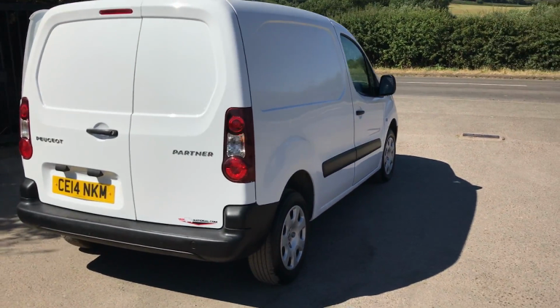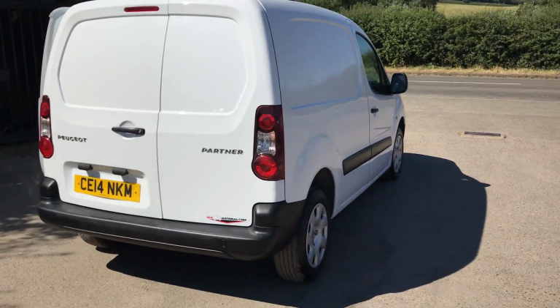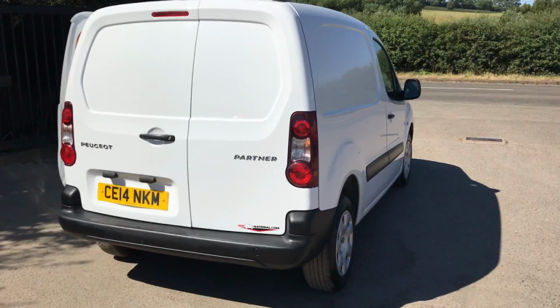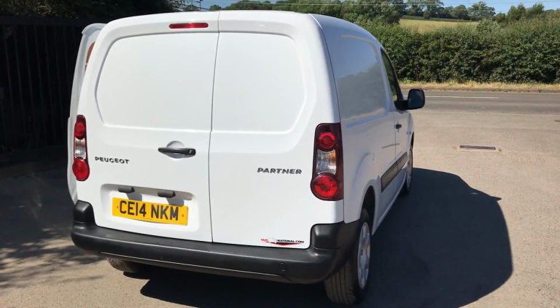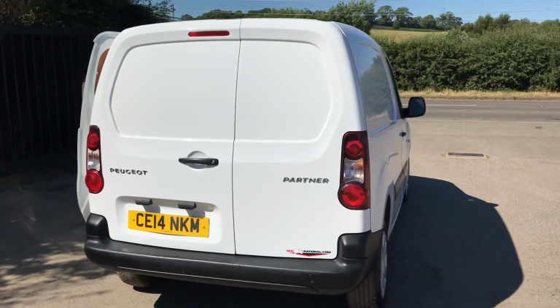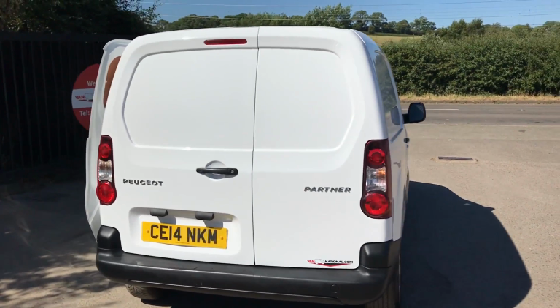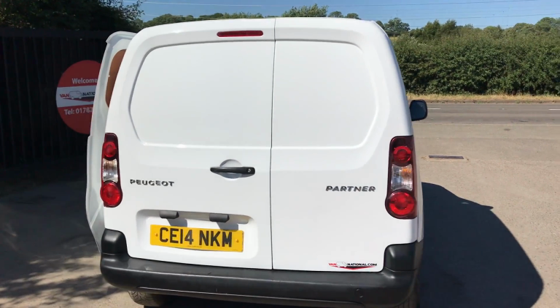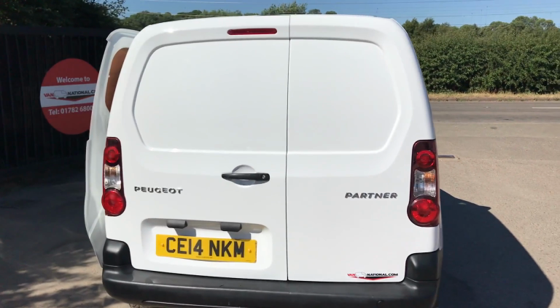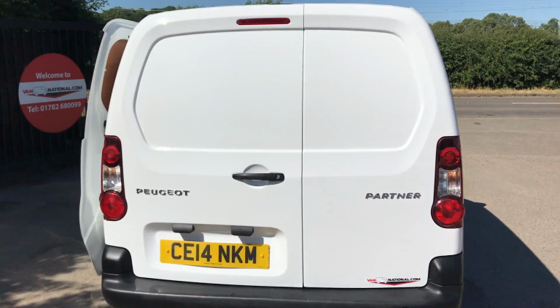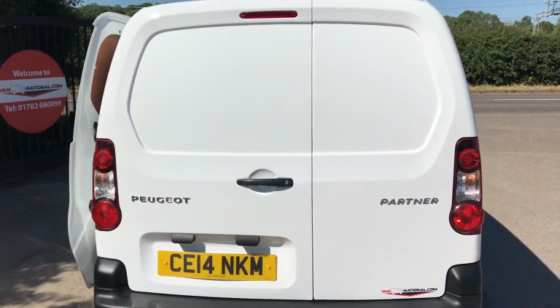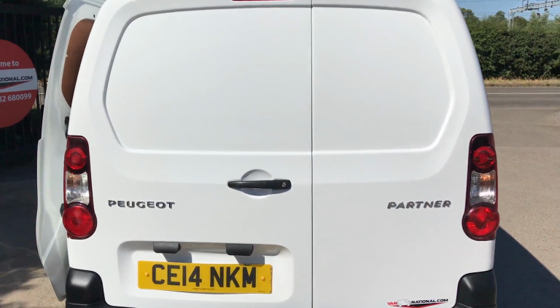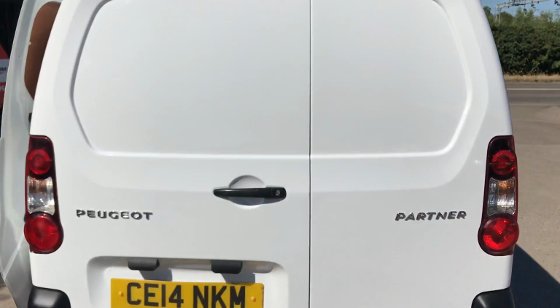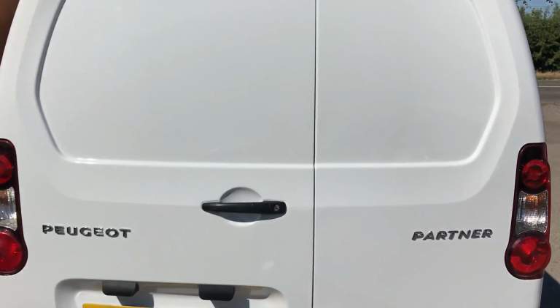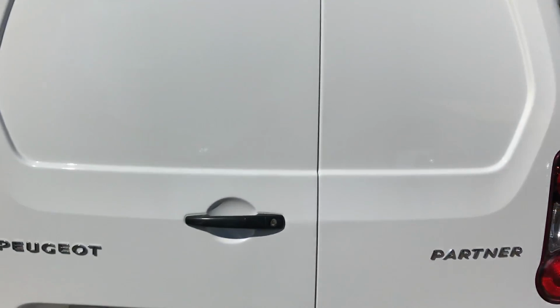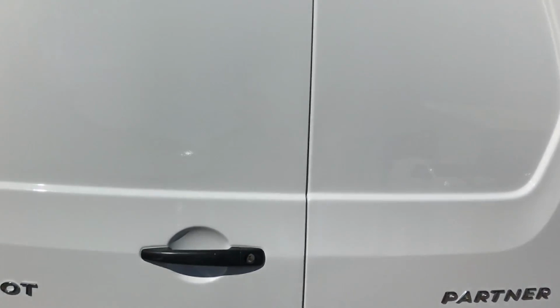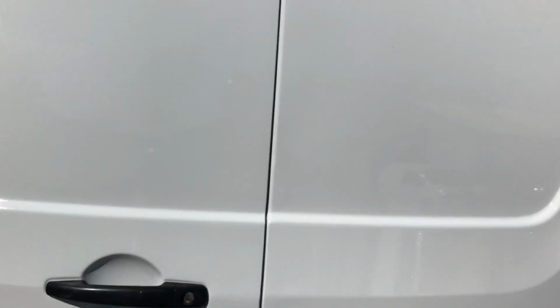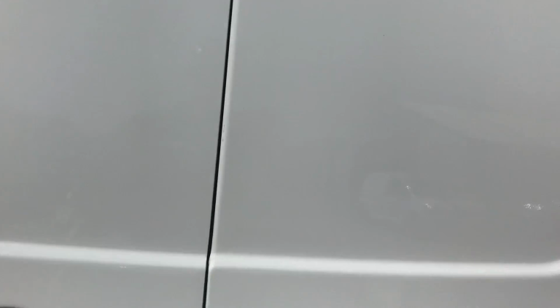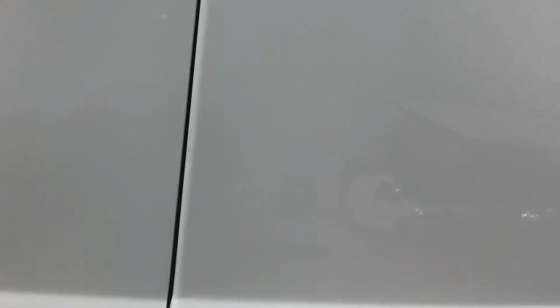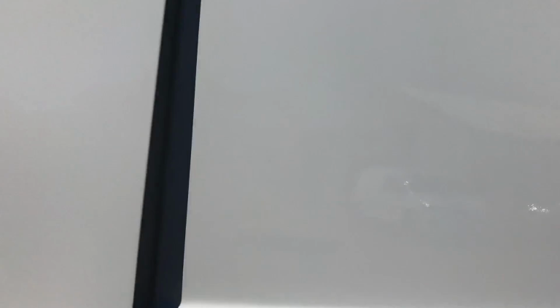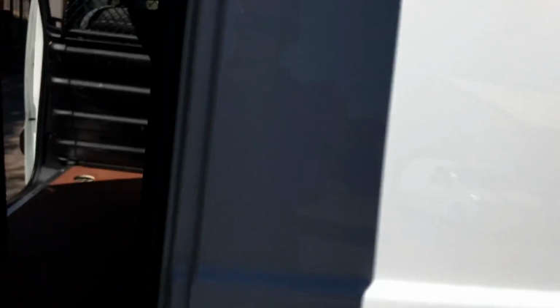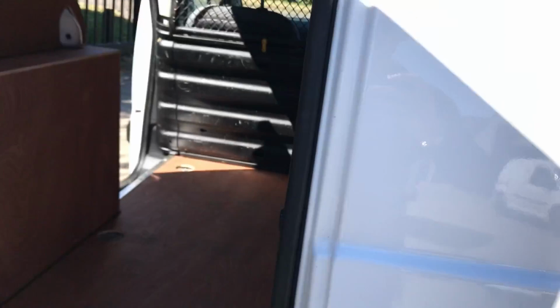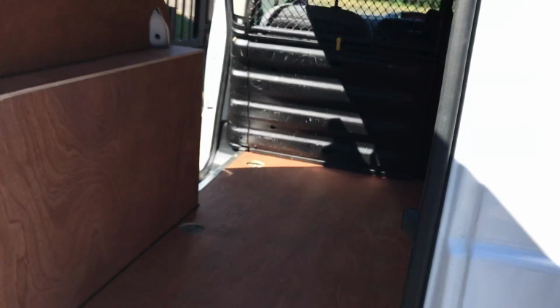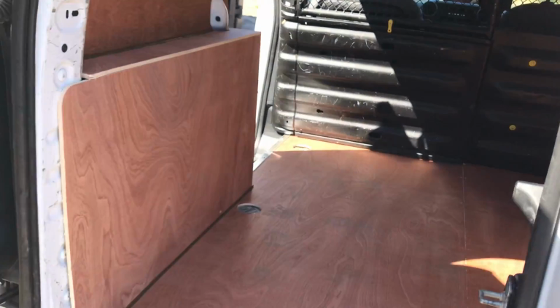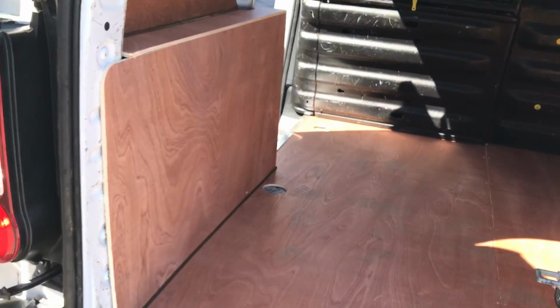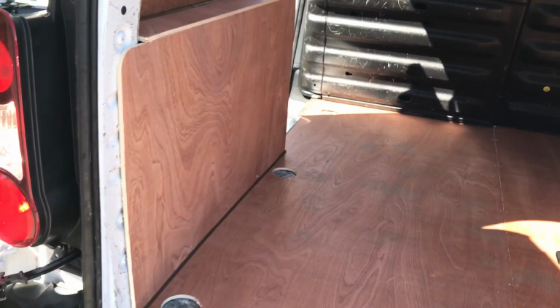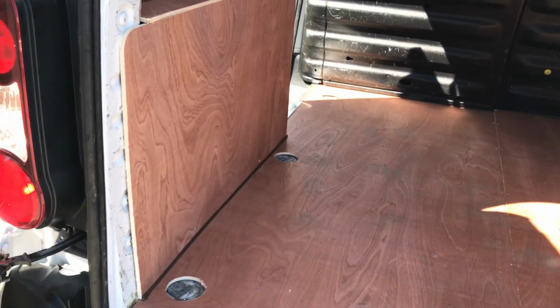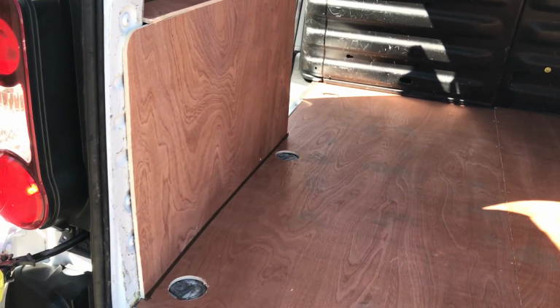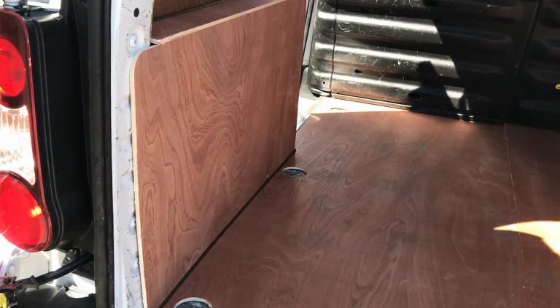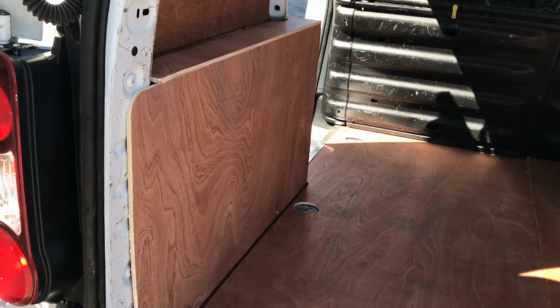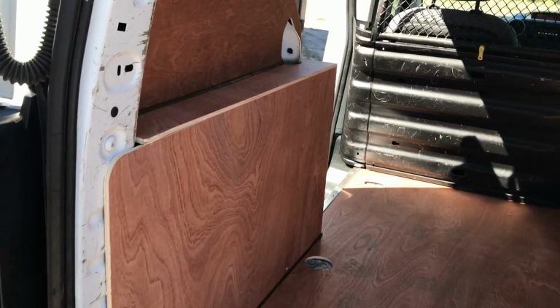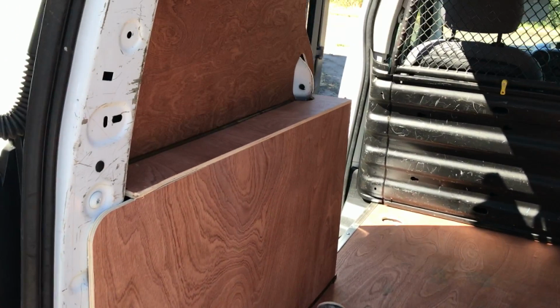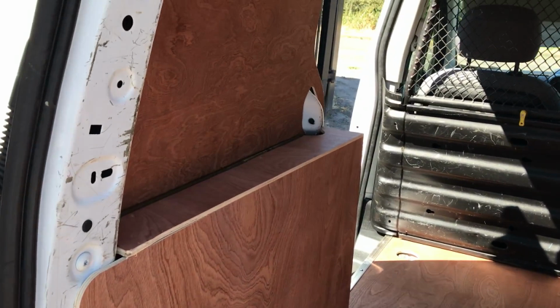It's a very clean van, if I show you inside. It's got brand new ply lining throughout.